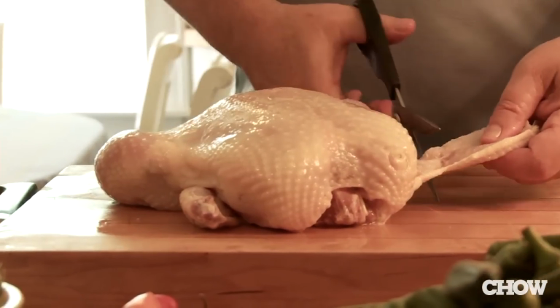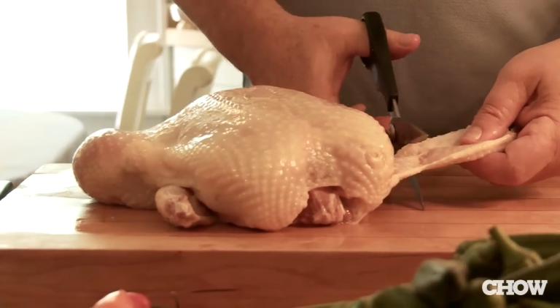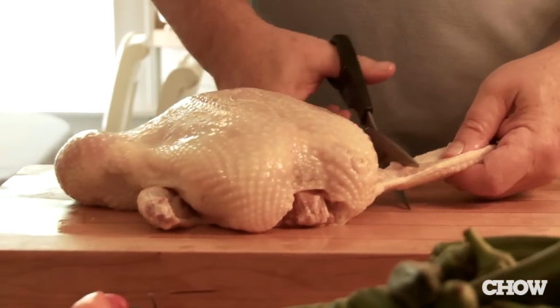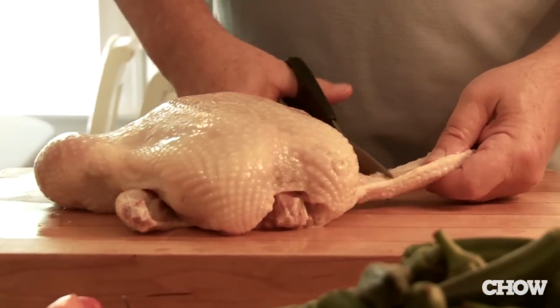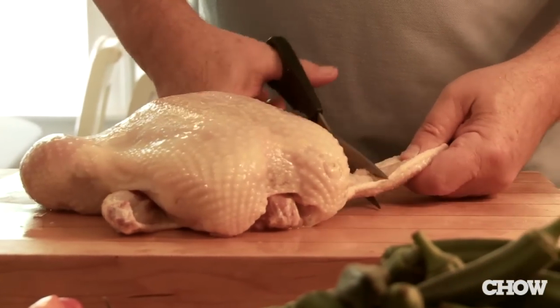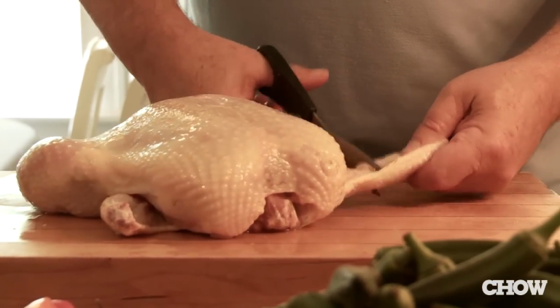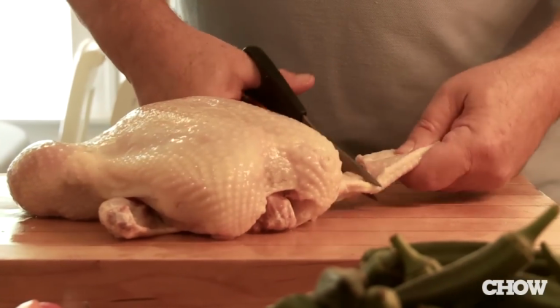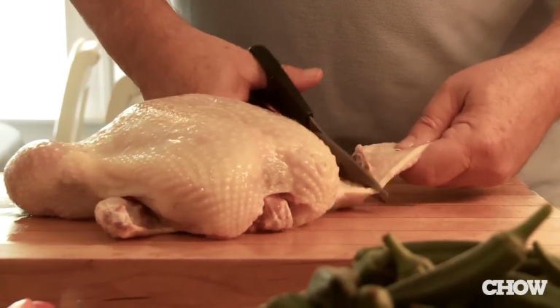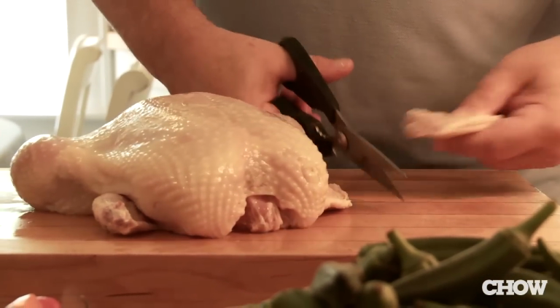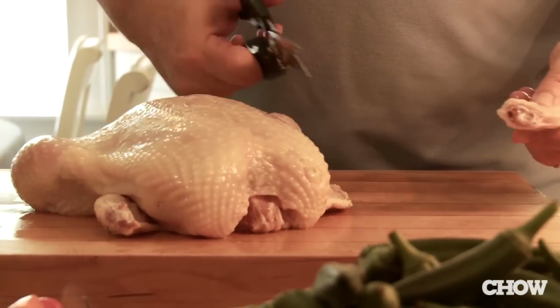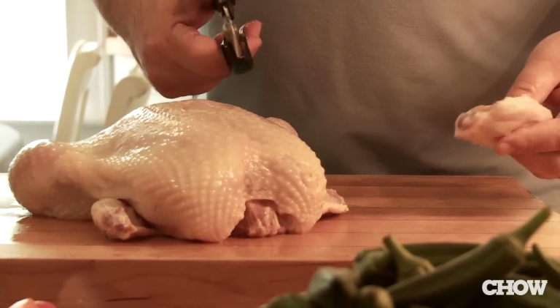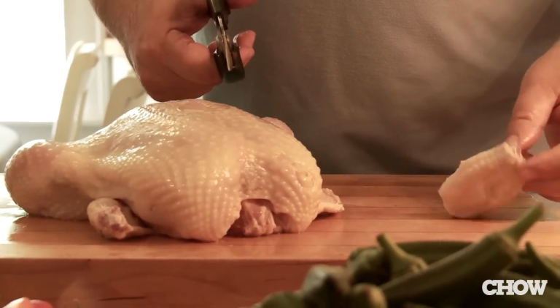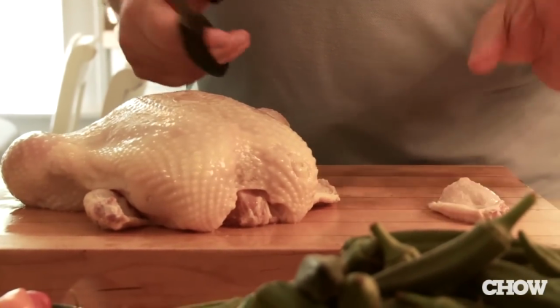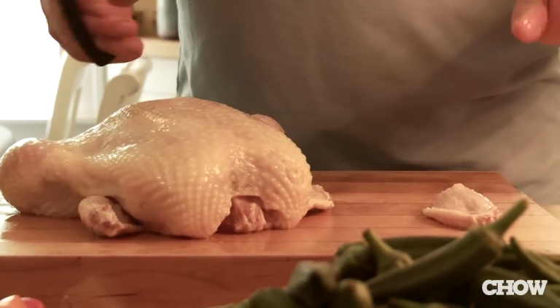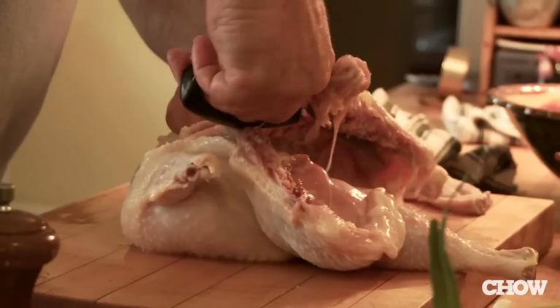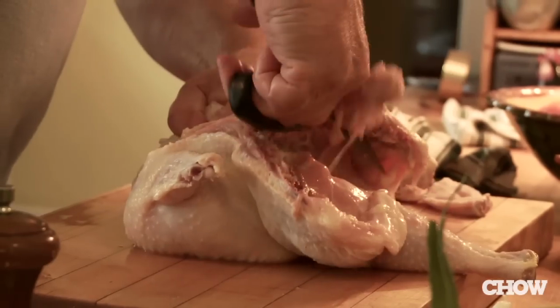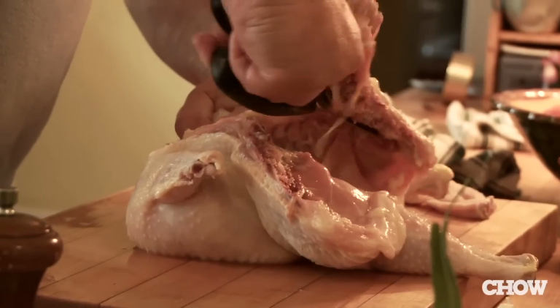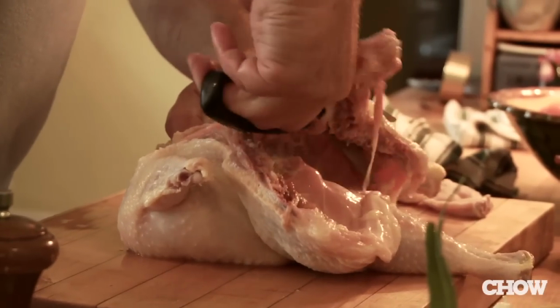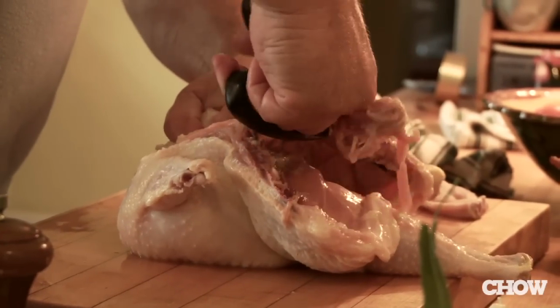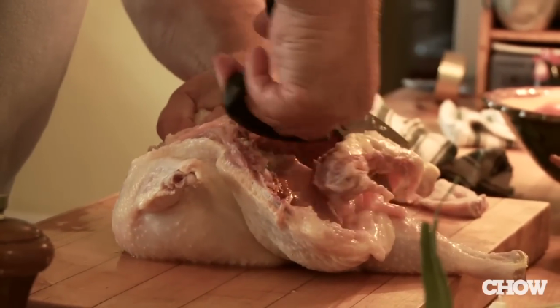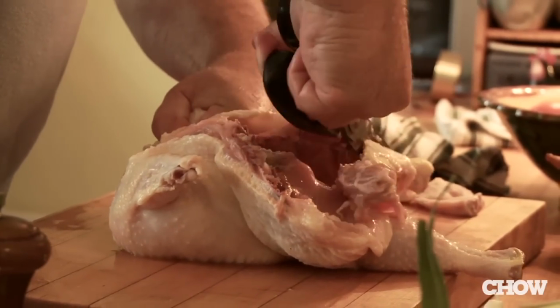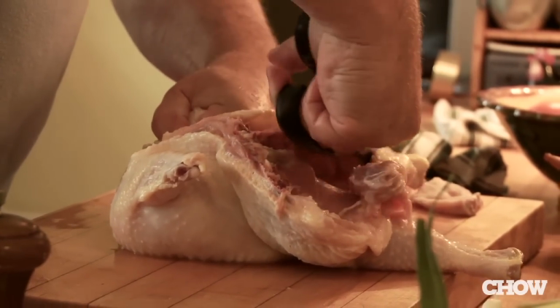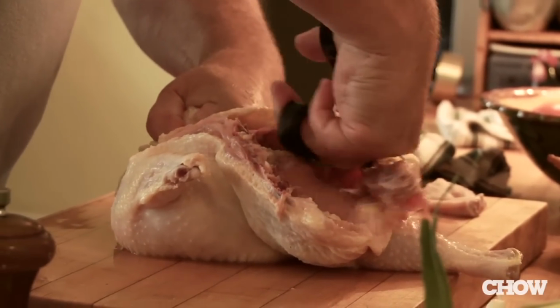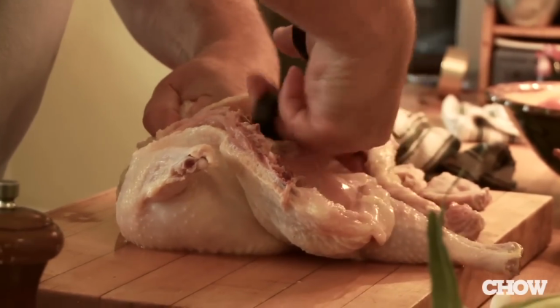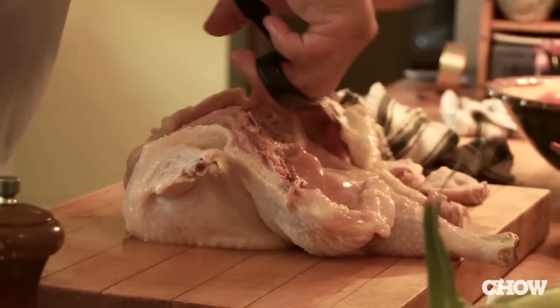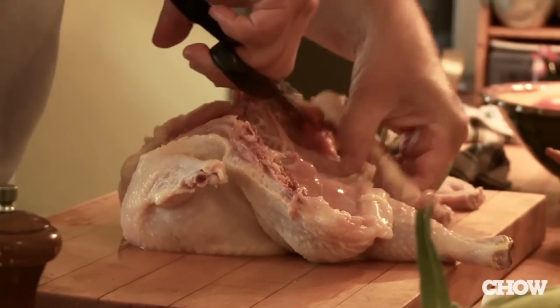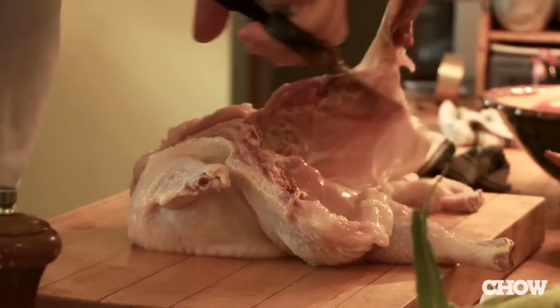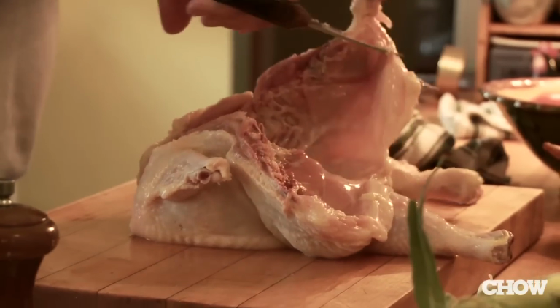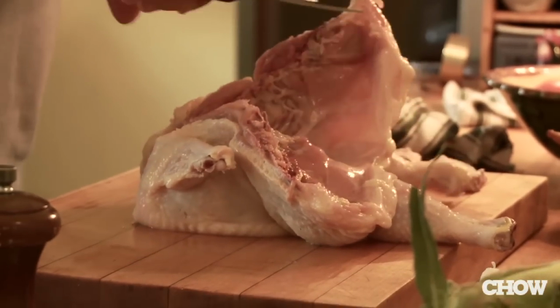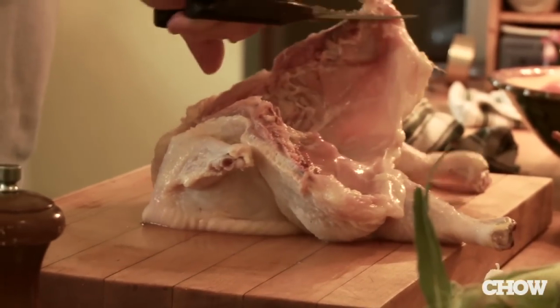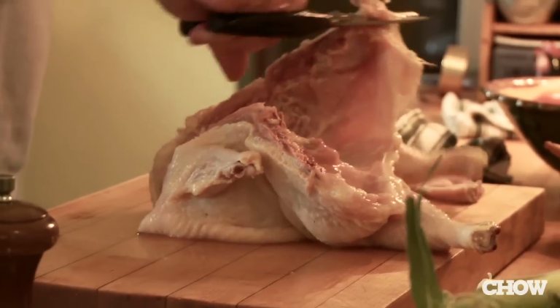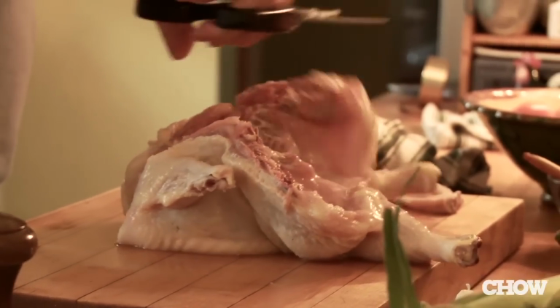I like taking the wing joints off — it'll cook a little better that way and these are good for snacks. We'll cut the back one out using these very strong poultry shears, hold the wing joint, and the bone will come right out.